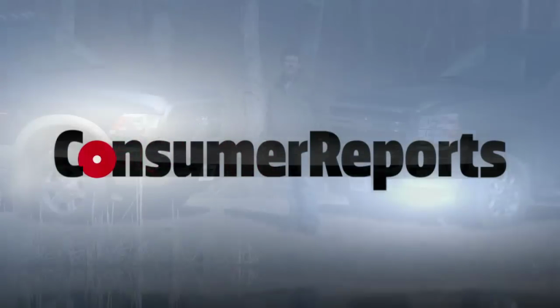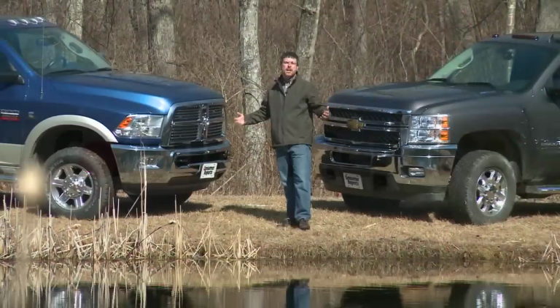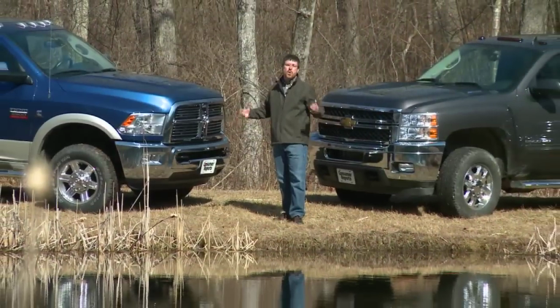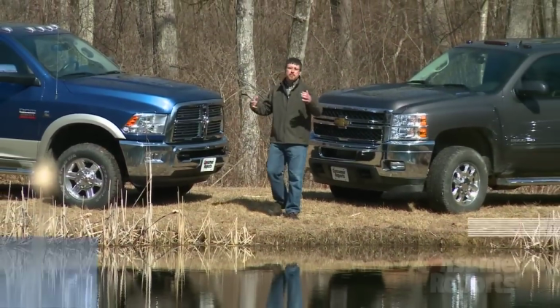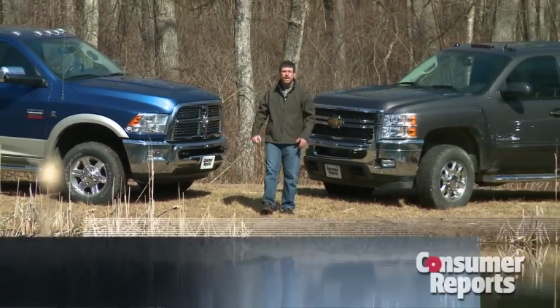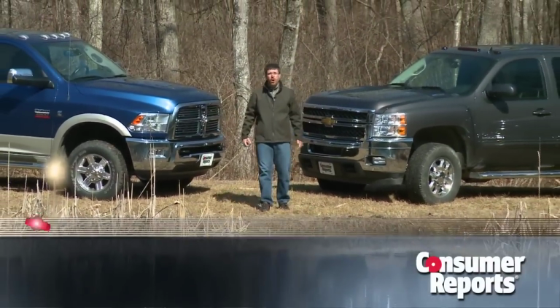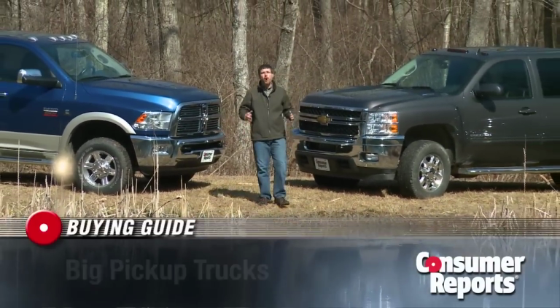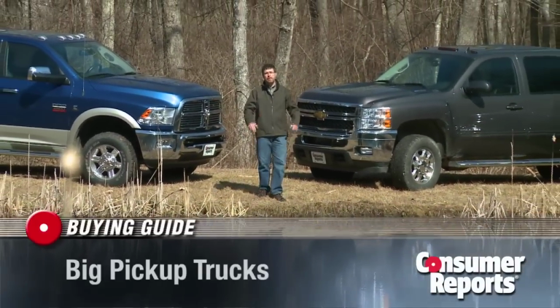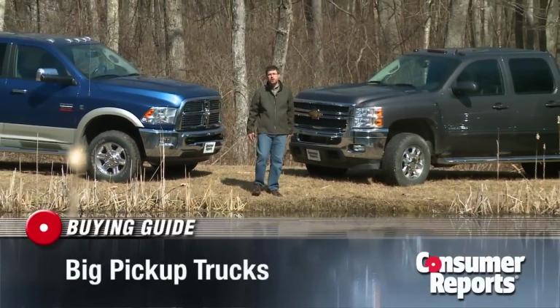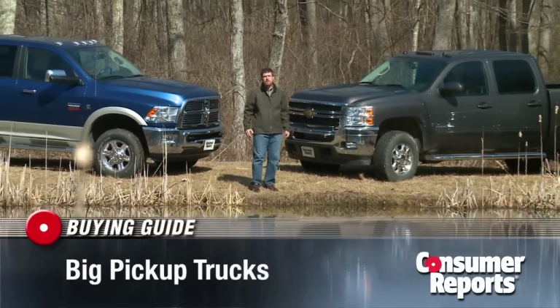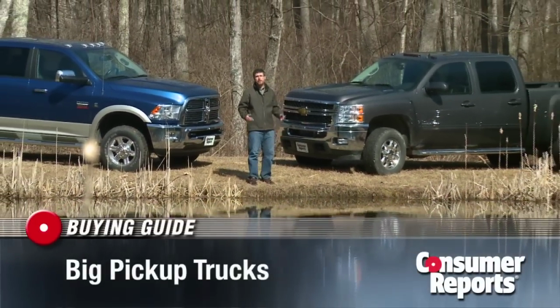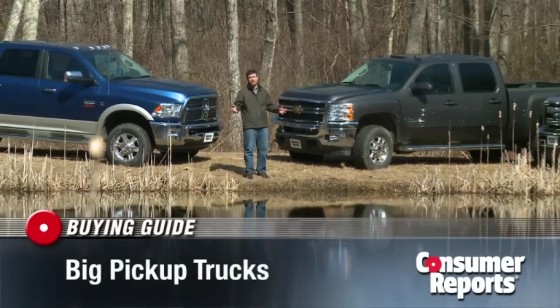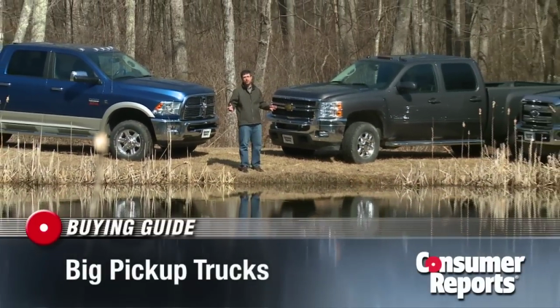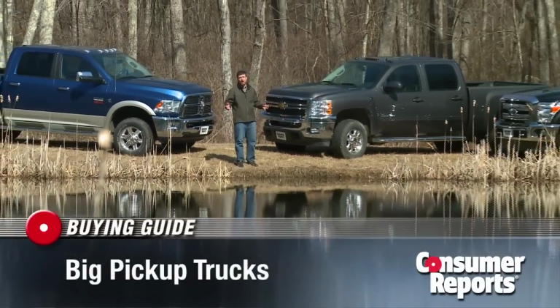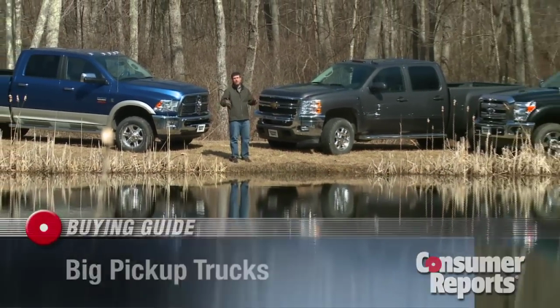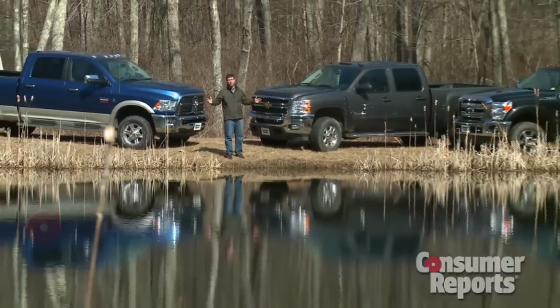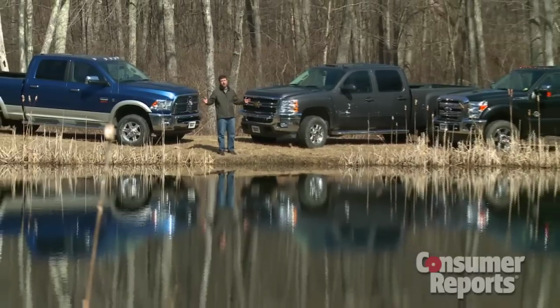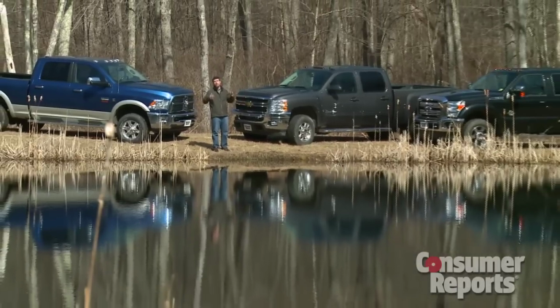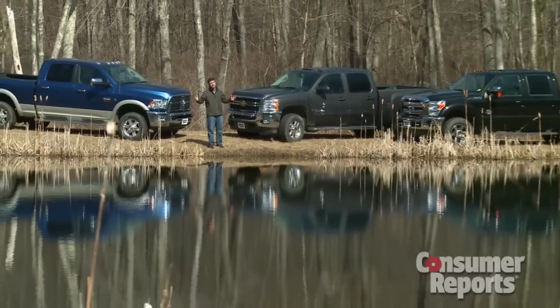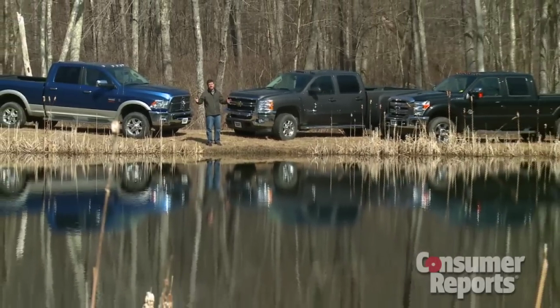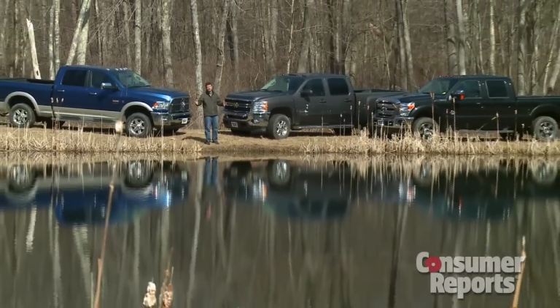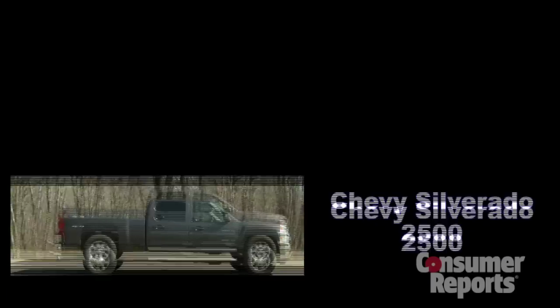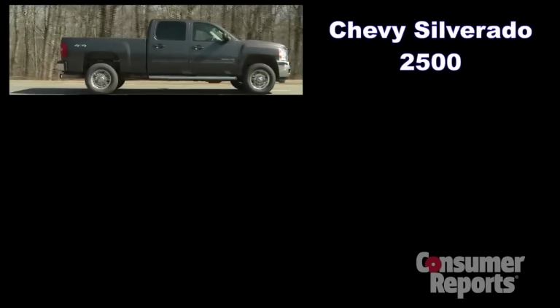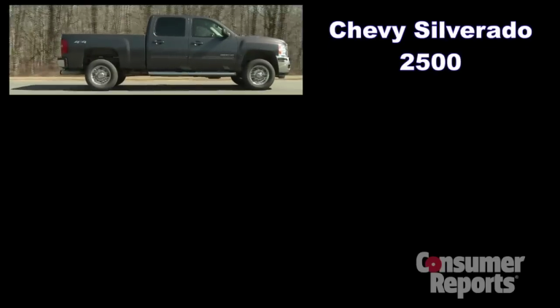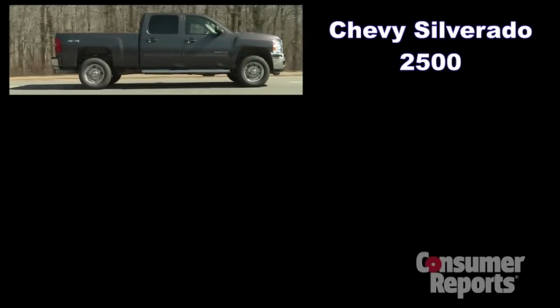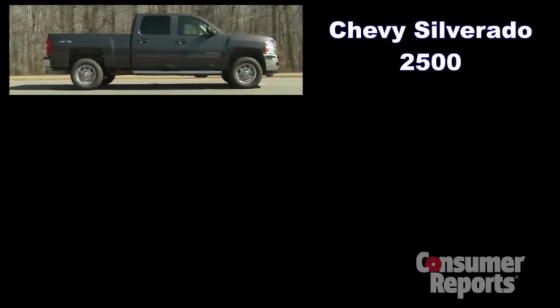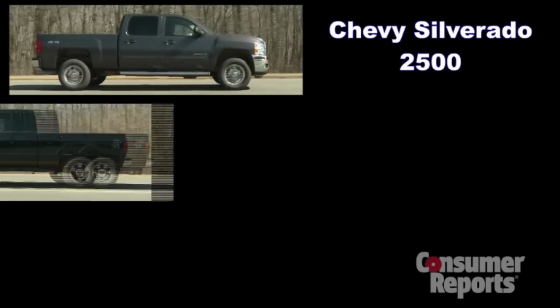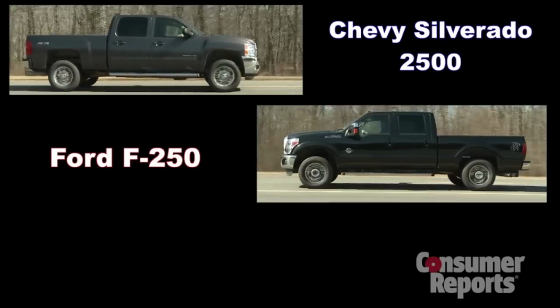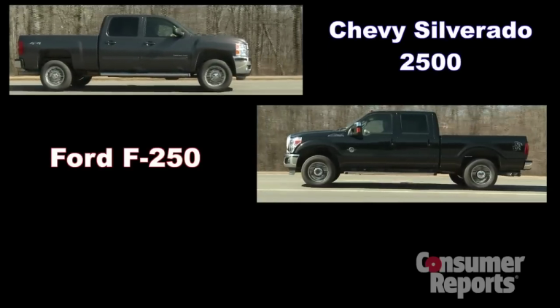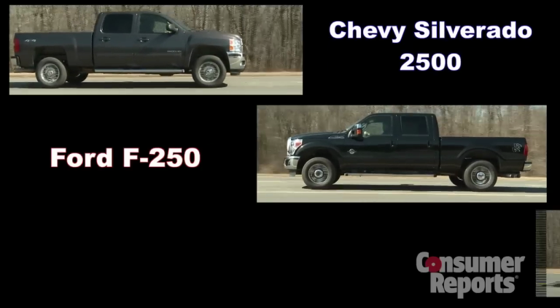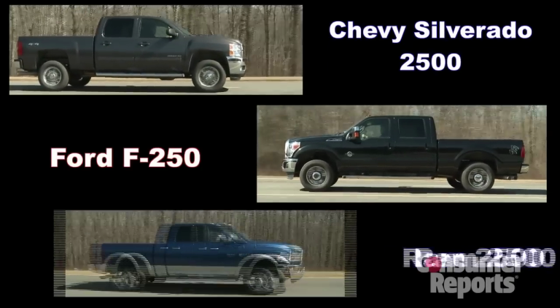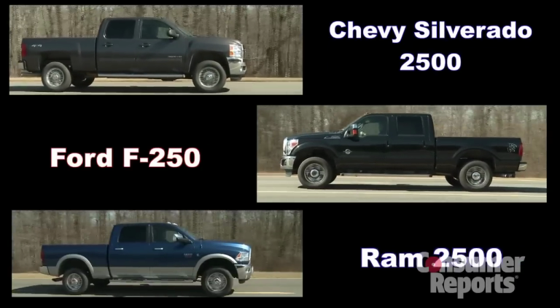If you want to tow a really big trailer or haul a whole lot of payload, you might be shopping for a heavy-duty truck. Consumer Reports bought all three of the big contenders: the Chevy Silverado 2500, Ford F-250, and the Ram 2500.